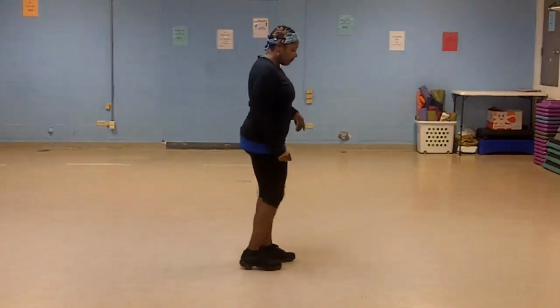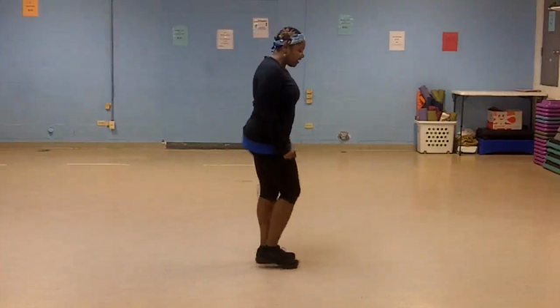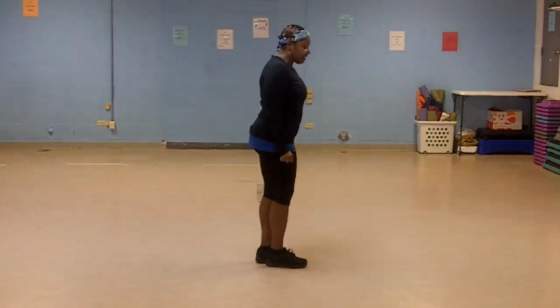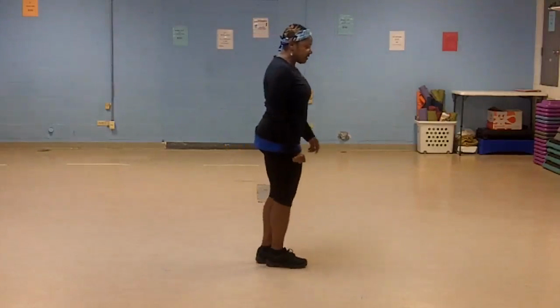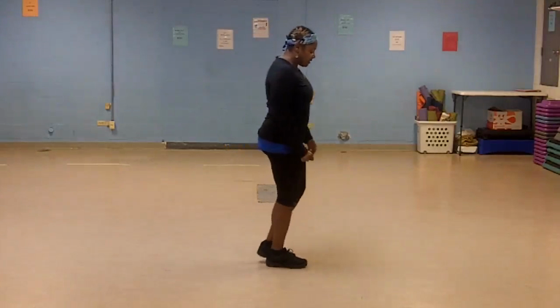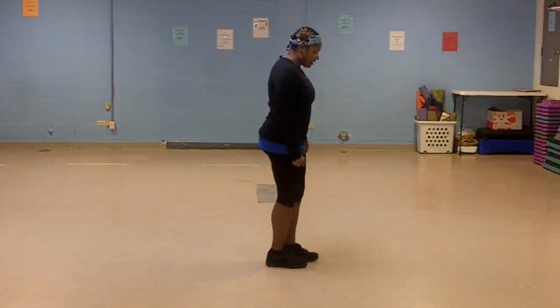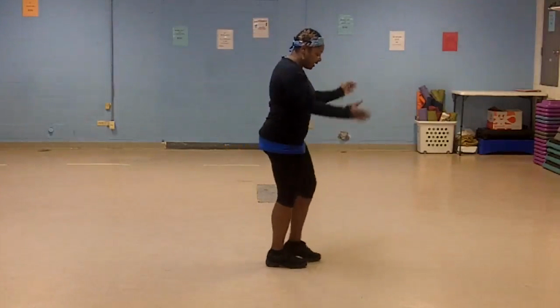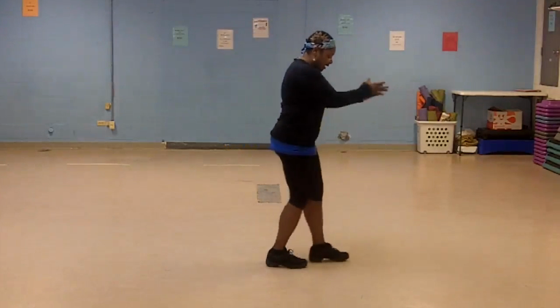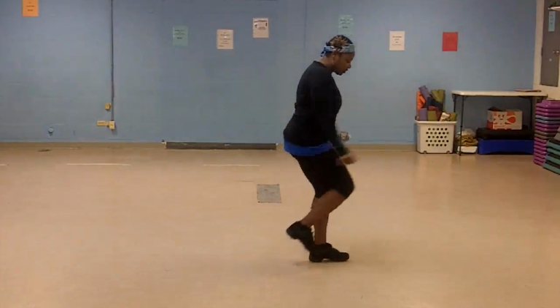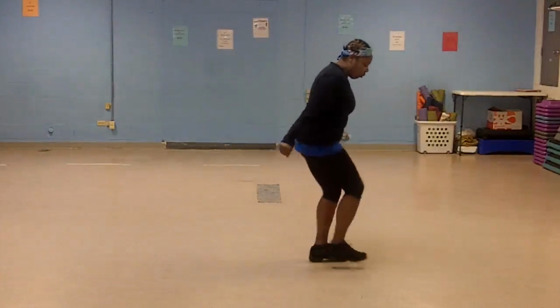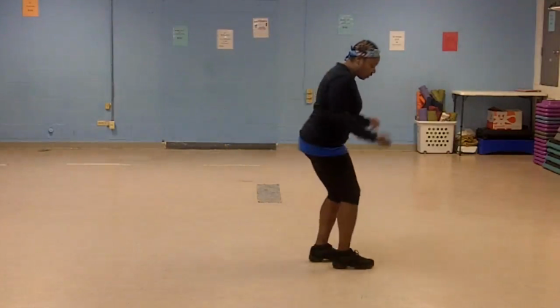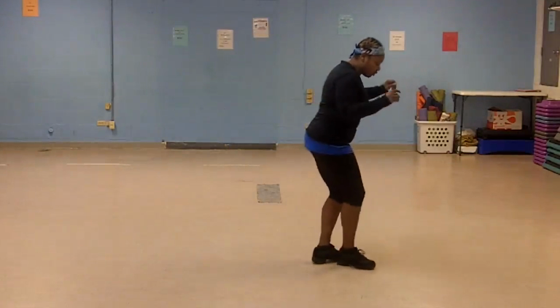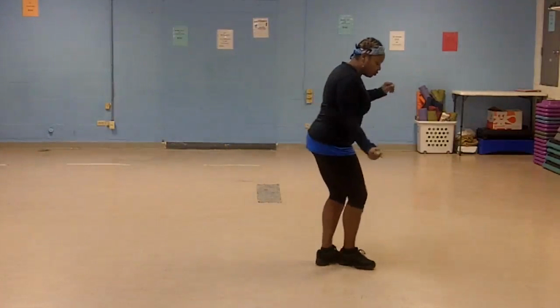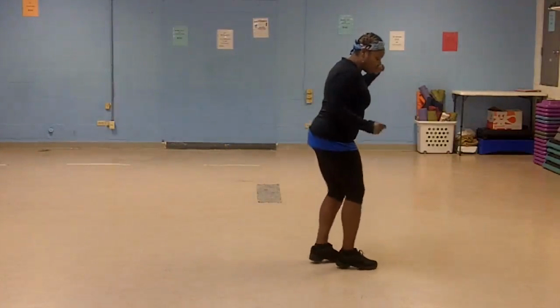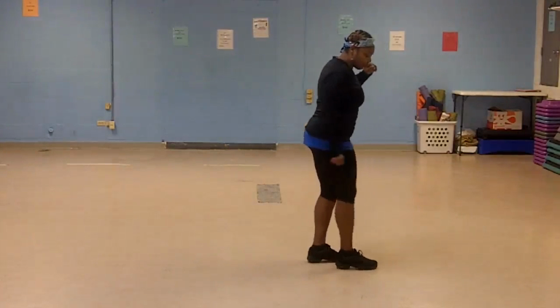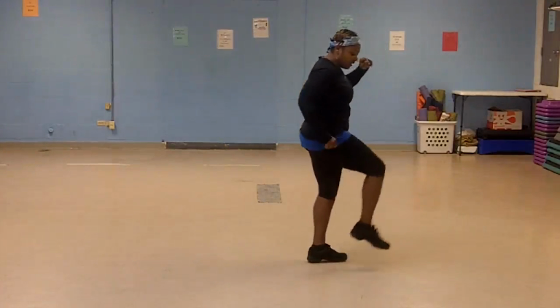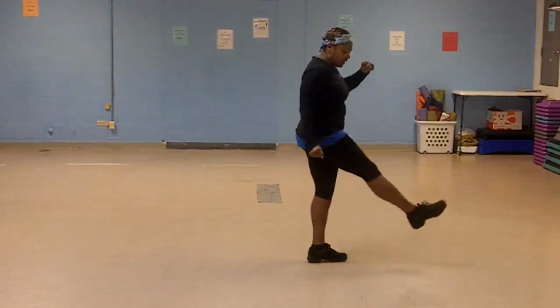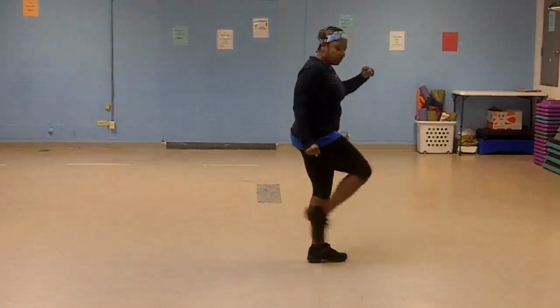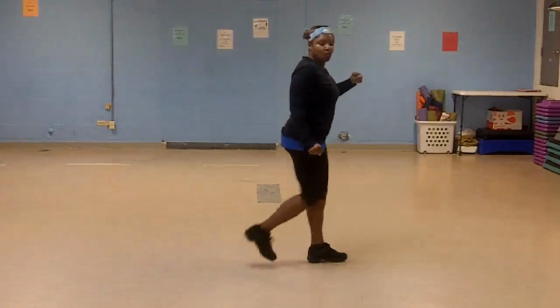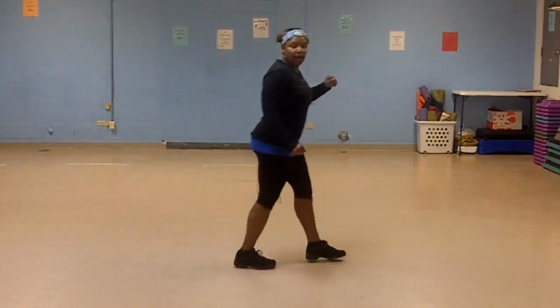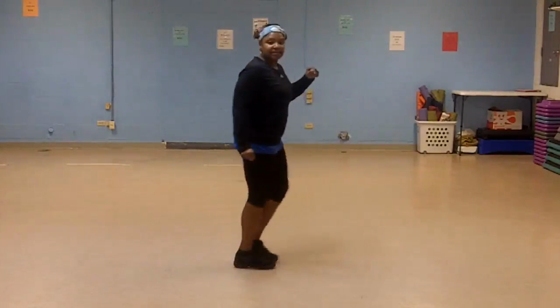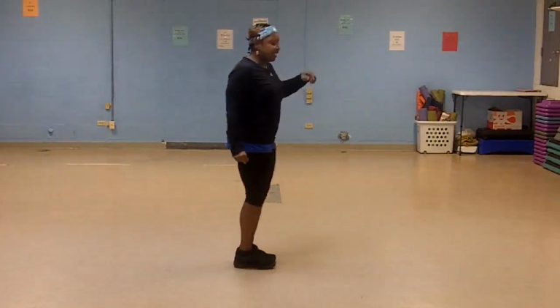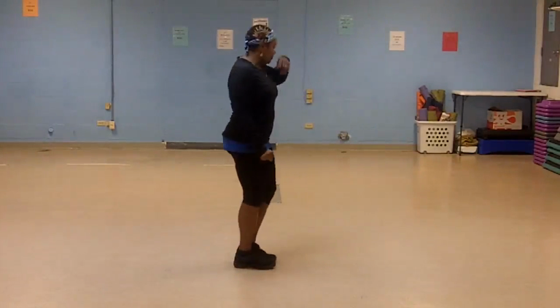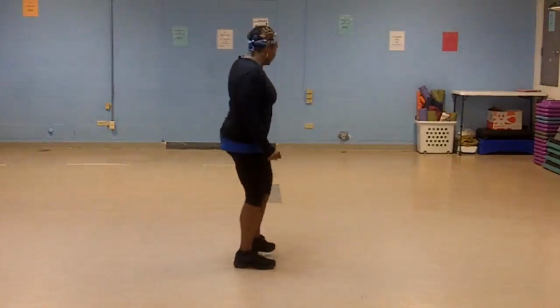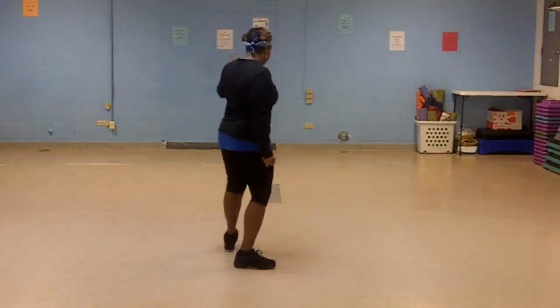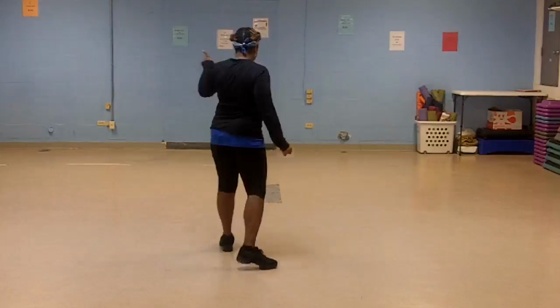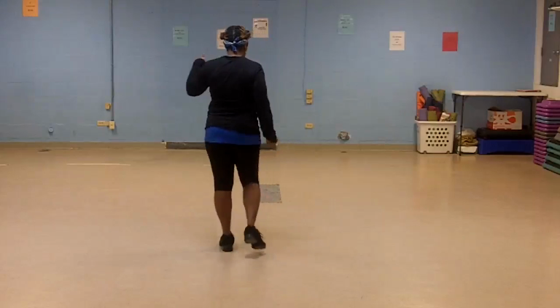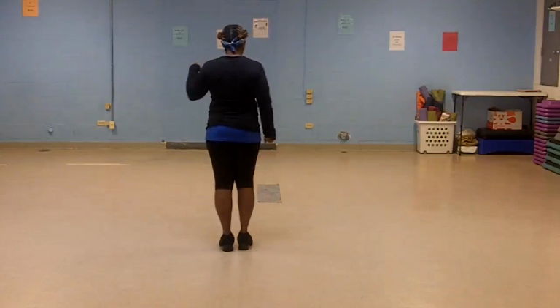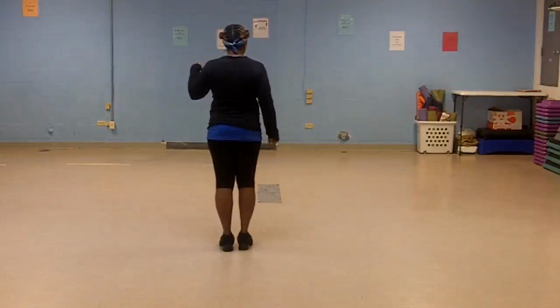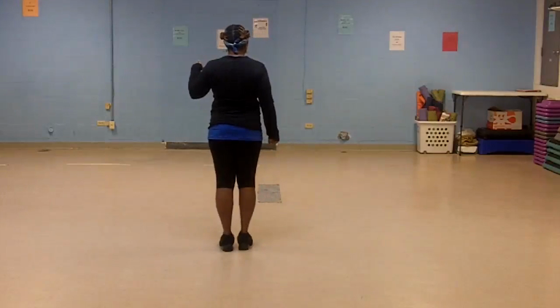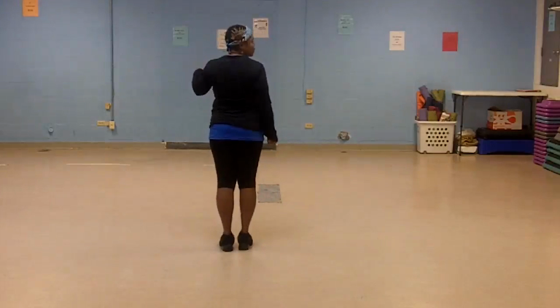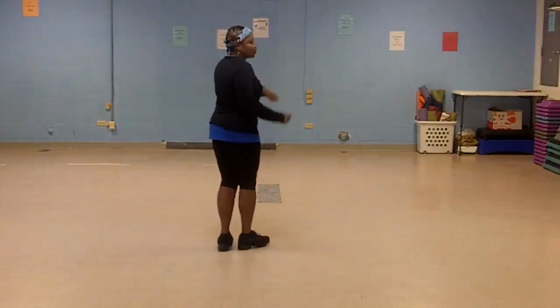Again. 5, 6, 7, 1, 2, 3, kick, right, left, step, left, right, quarter turn.